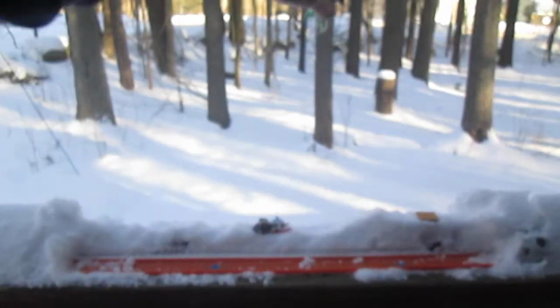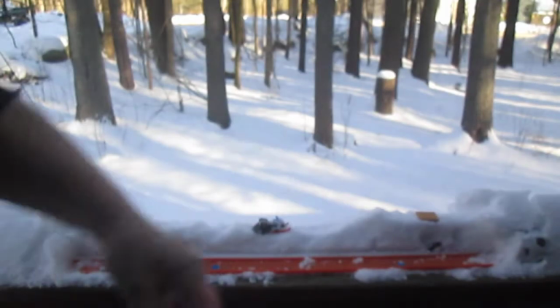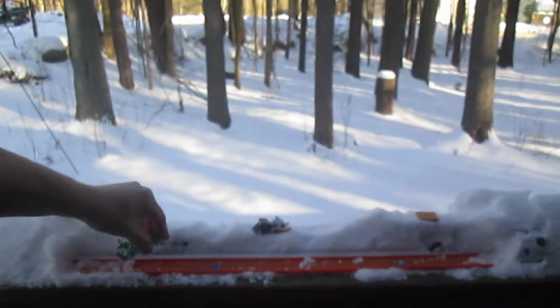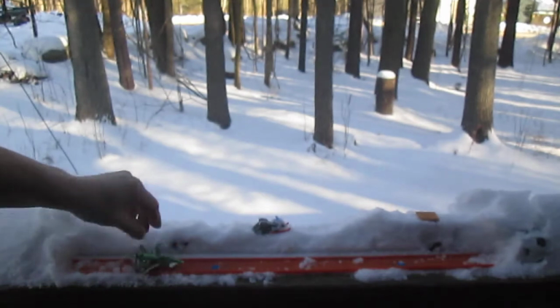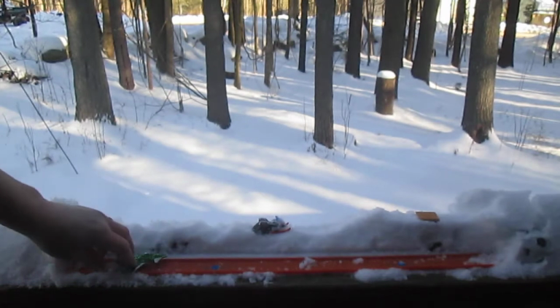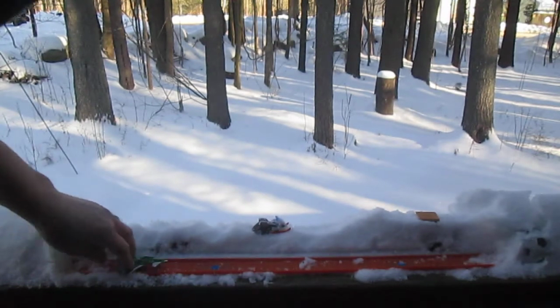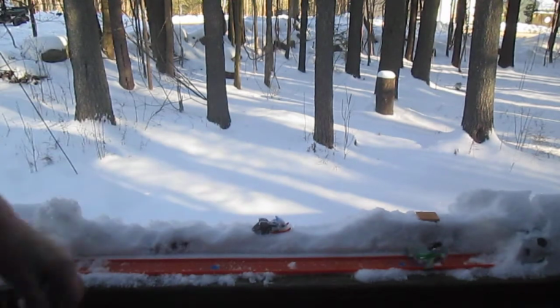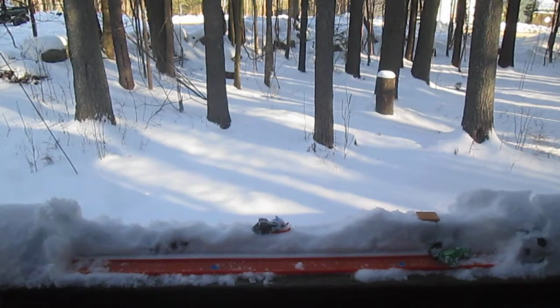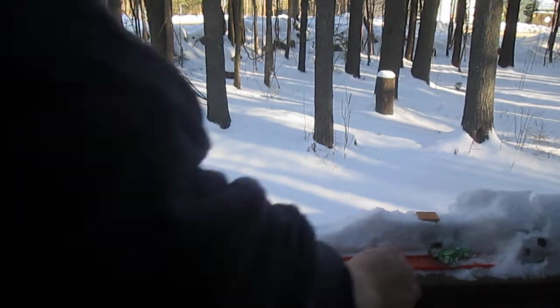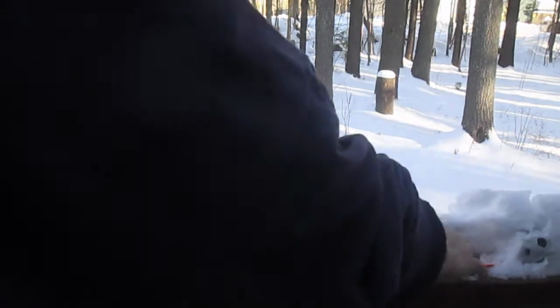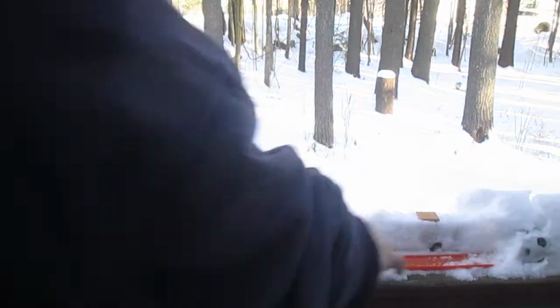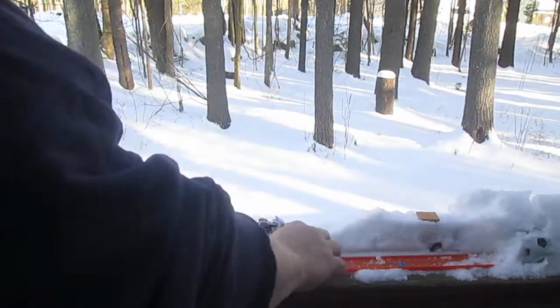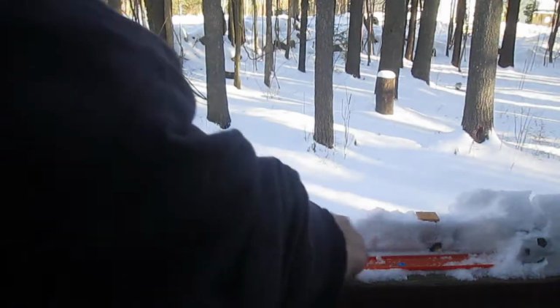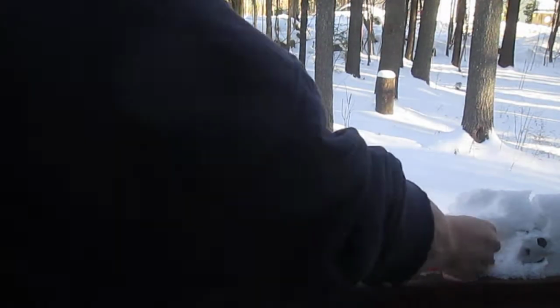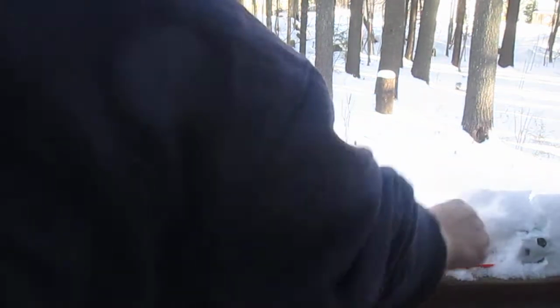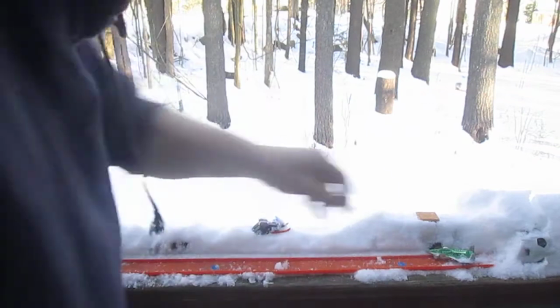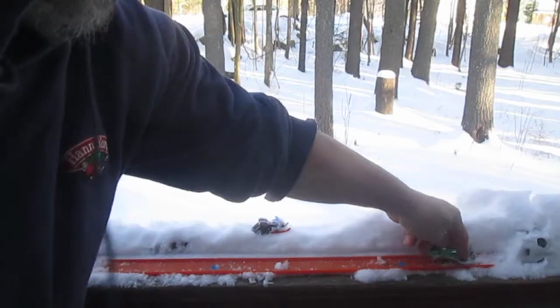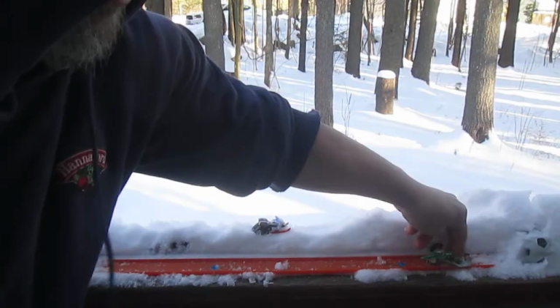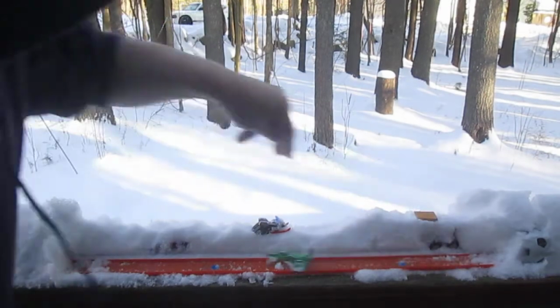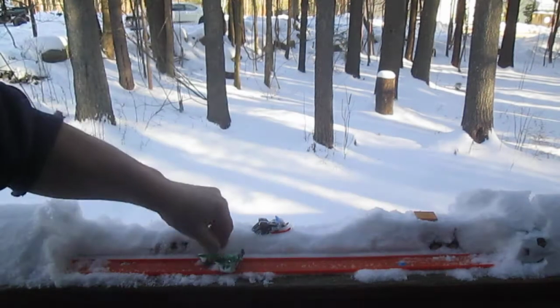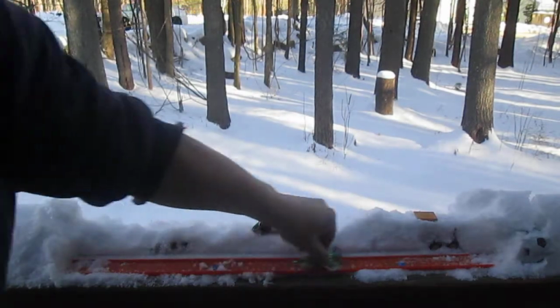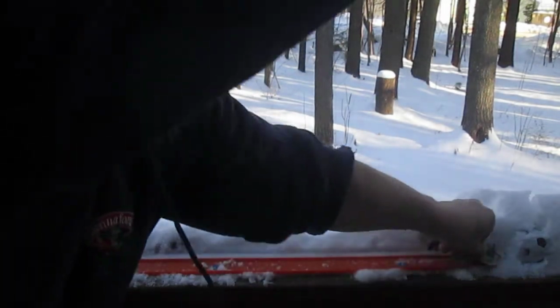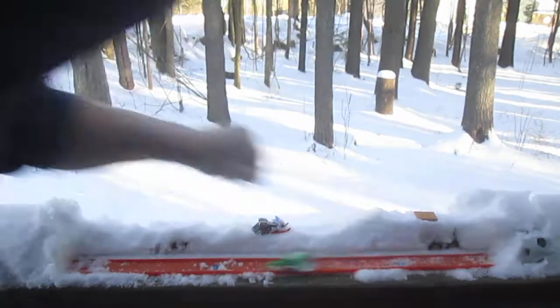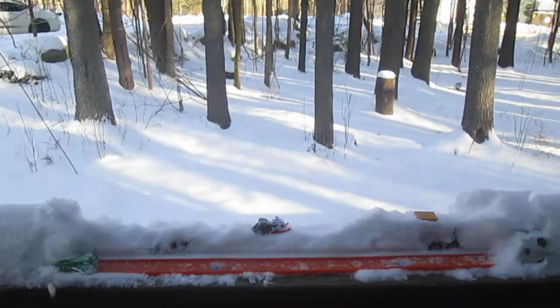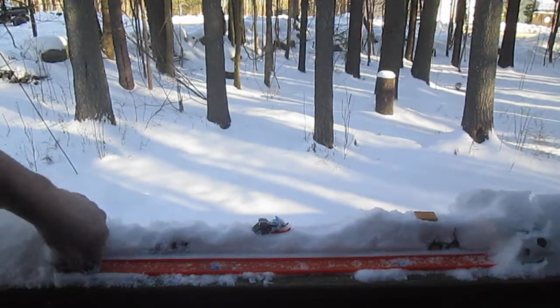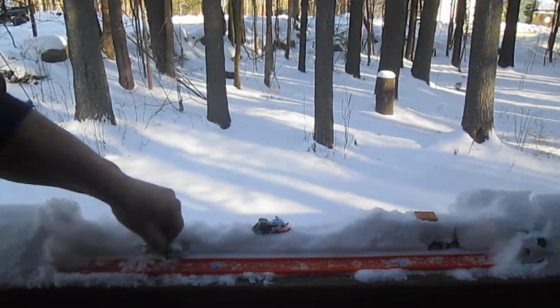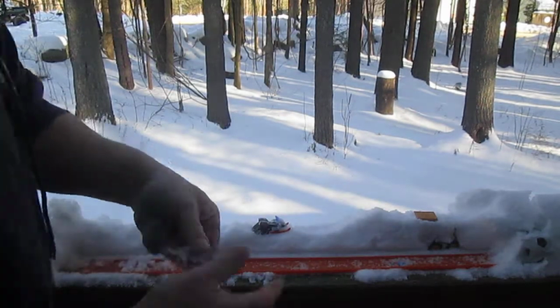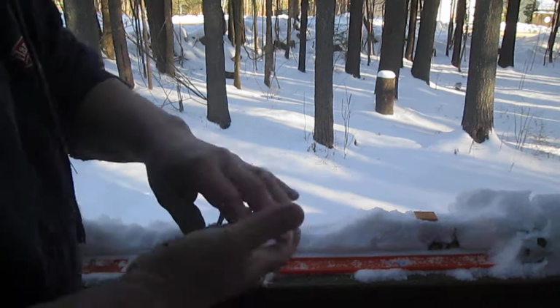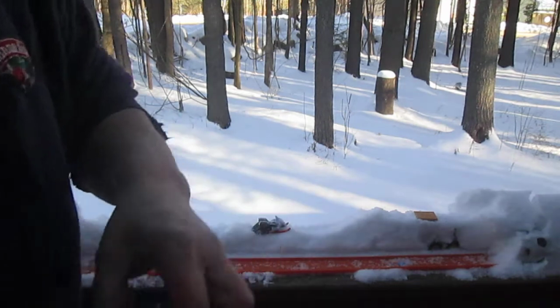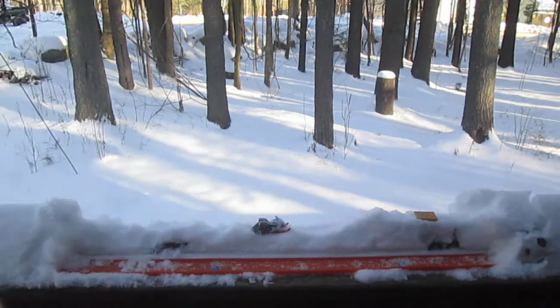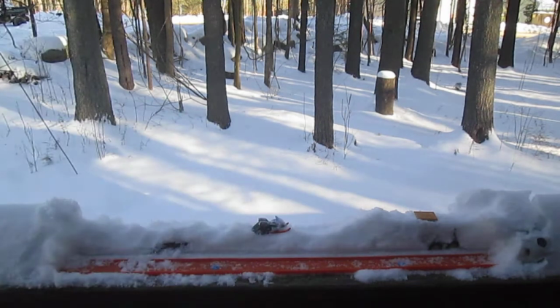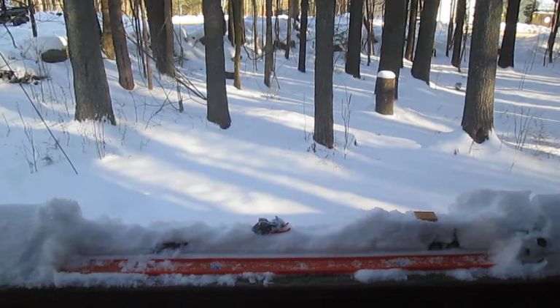It flies crazy. It flies crazy in the air. It looks pretty cool though. Love it.